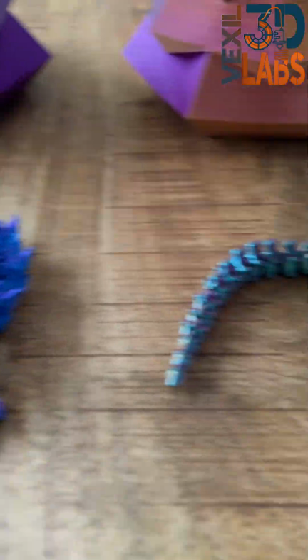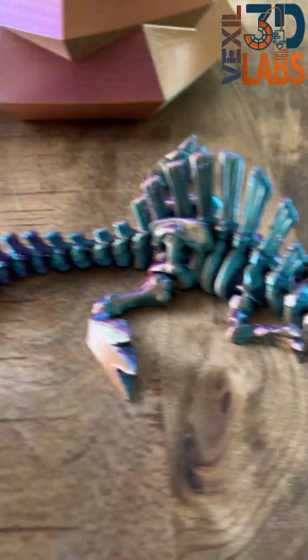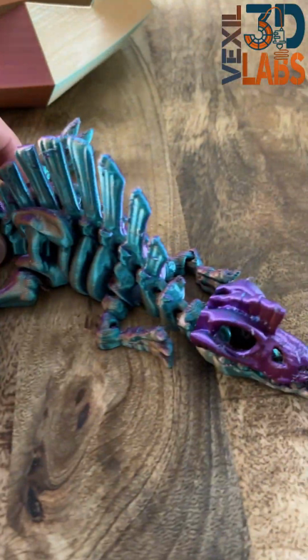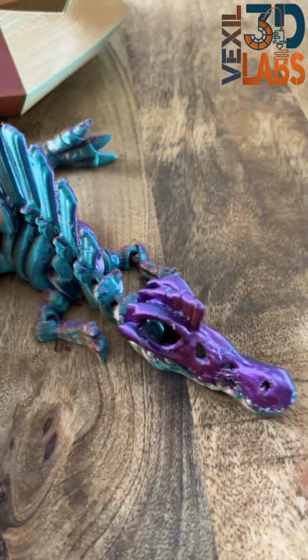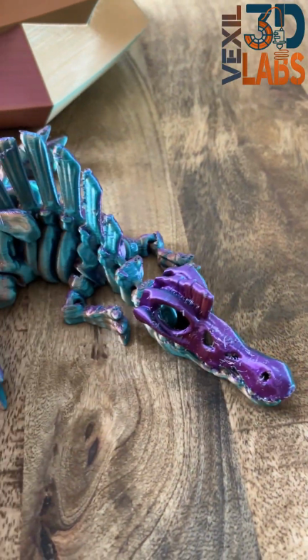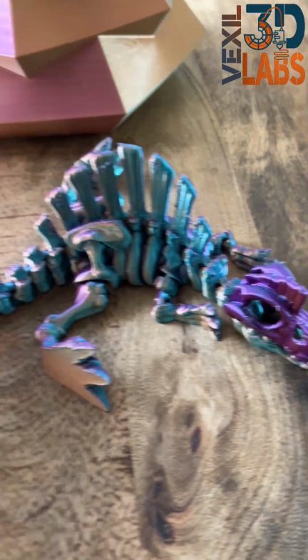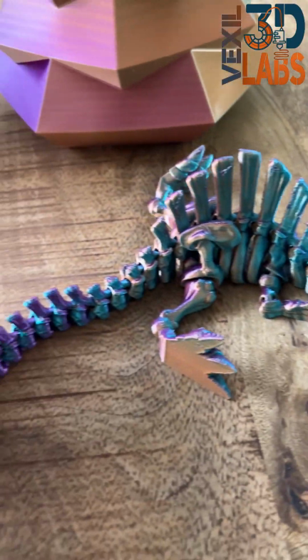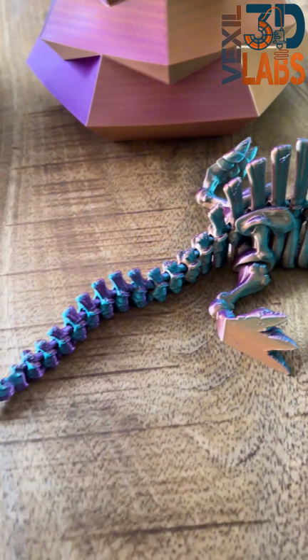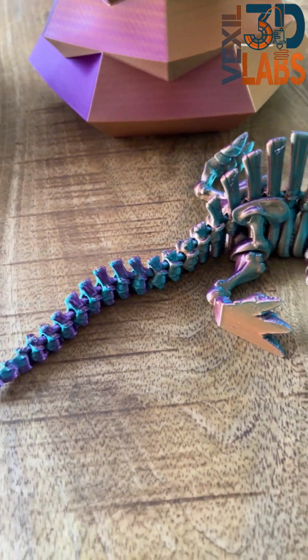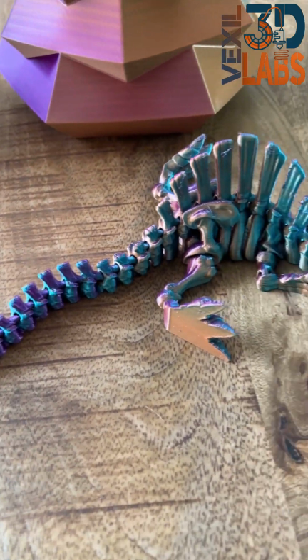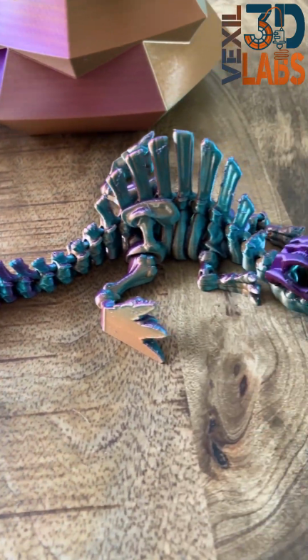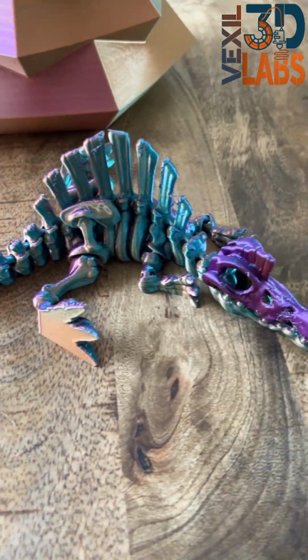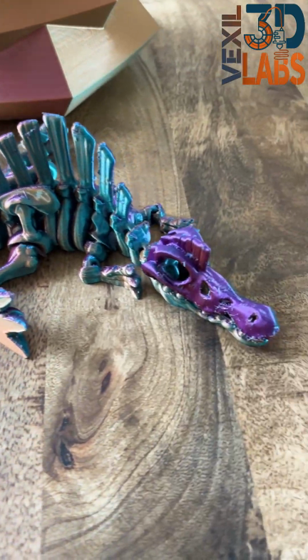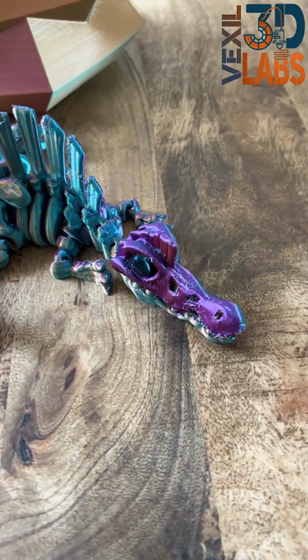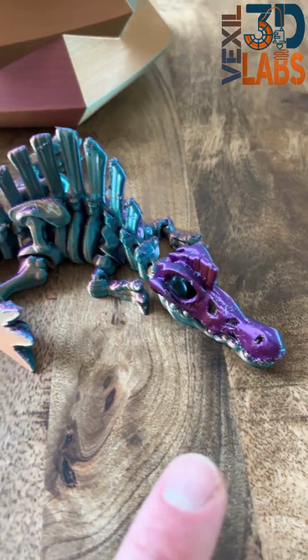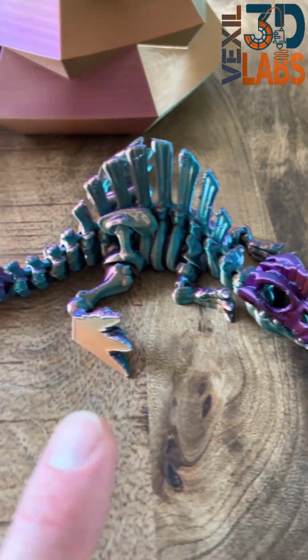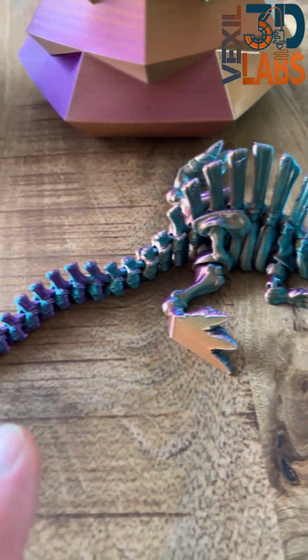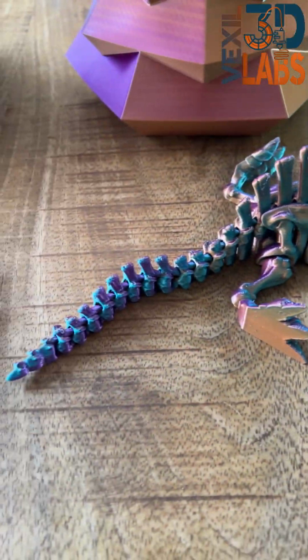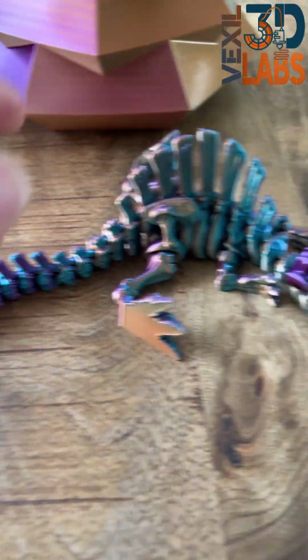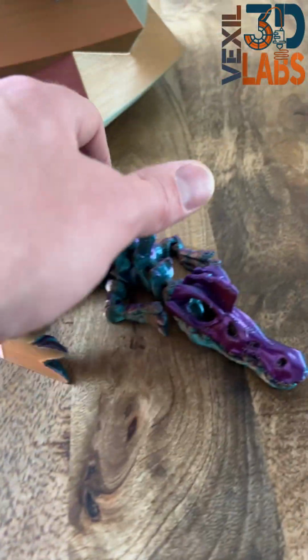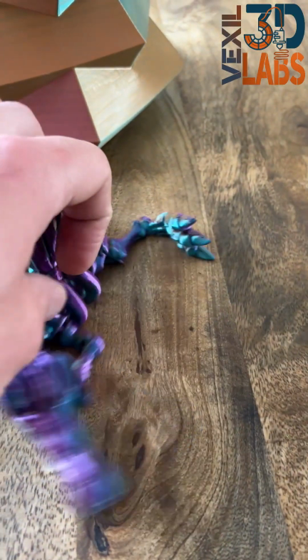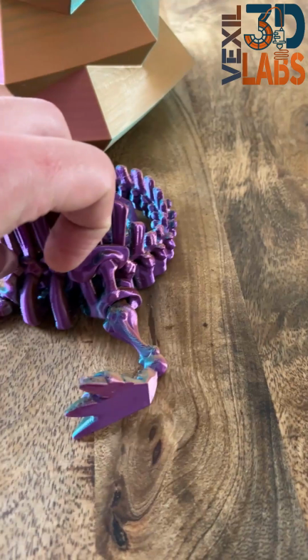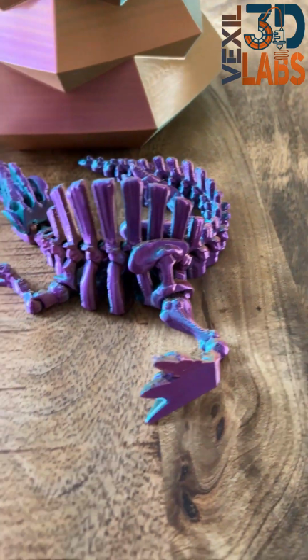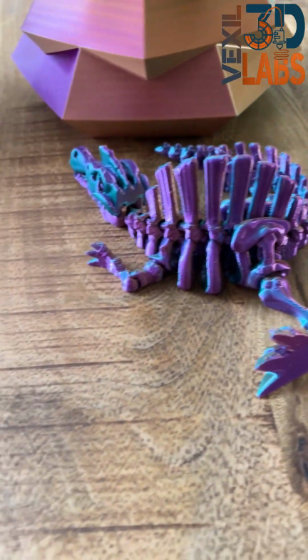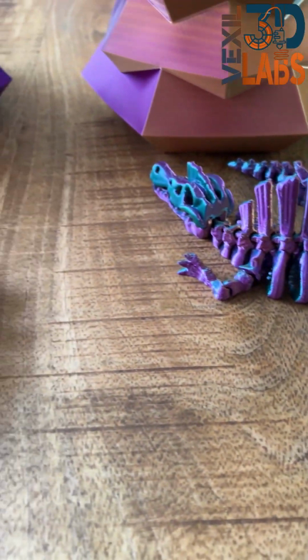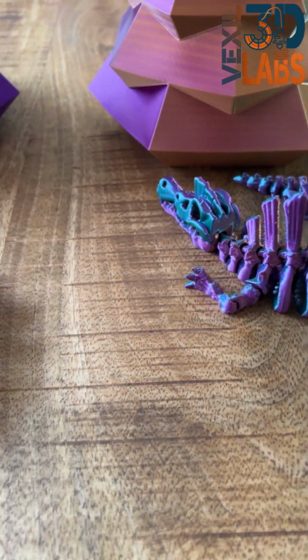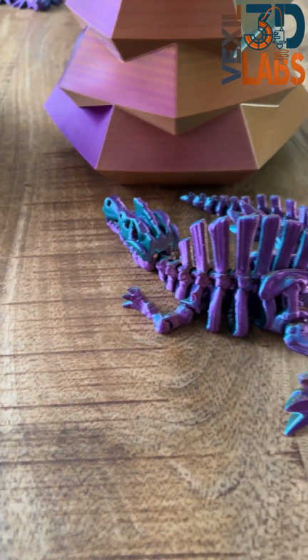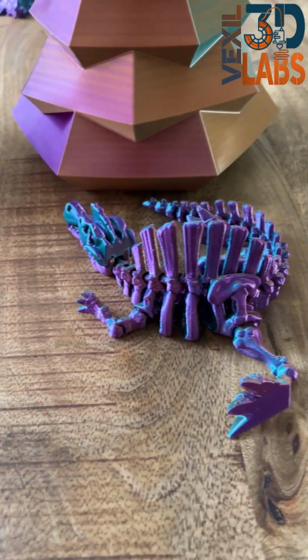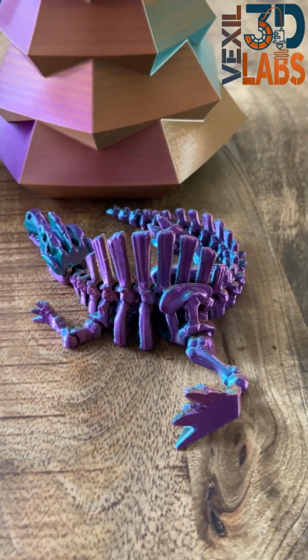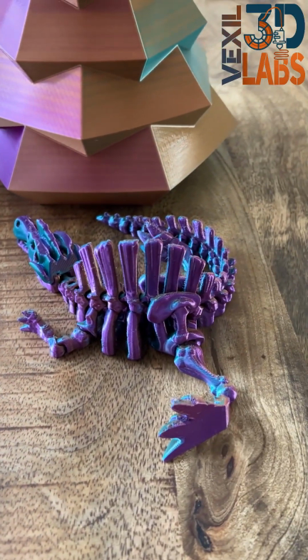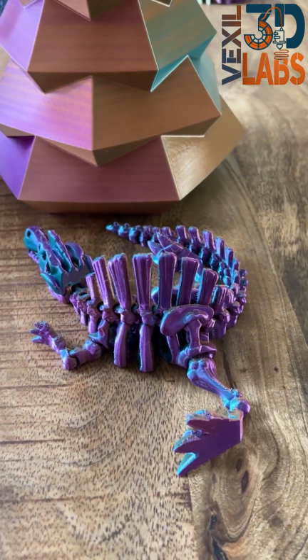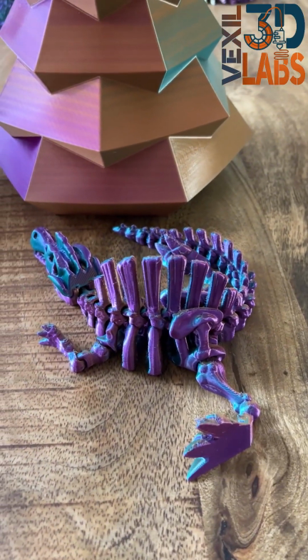Here we have a Spinosaurus skeleton in the same tri-colors. Let's see how the color shades go through the other side. Absolutely awesome.